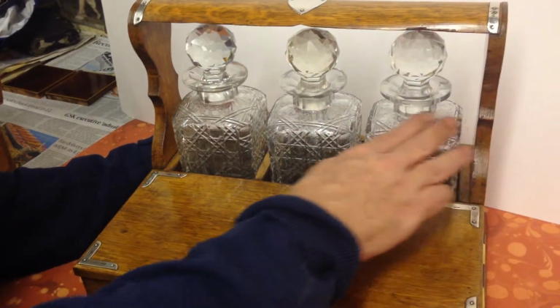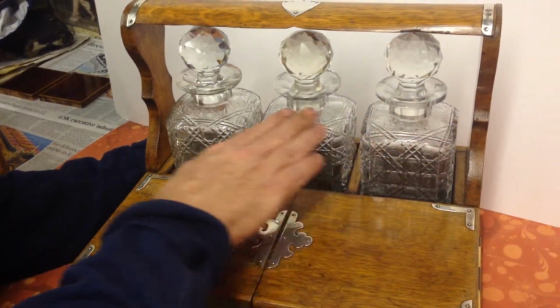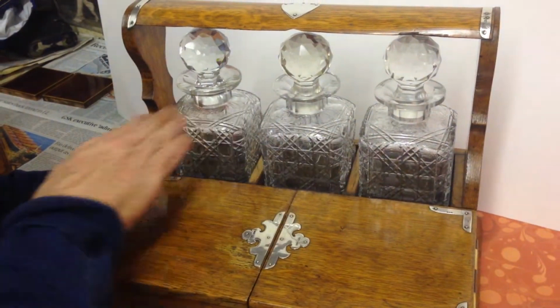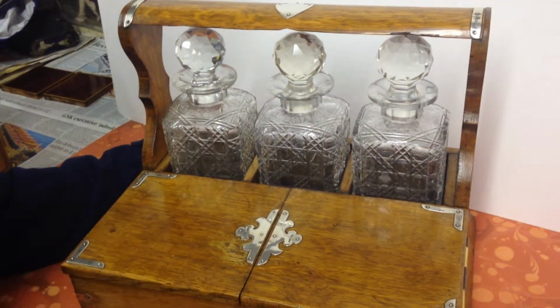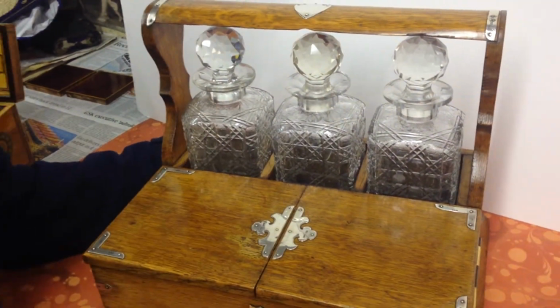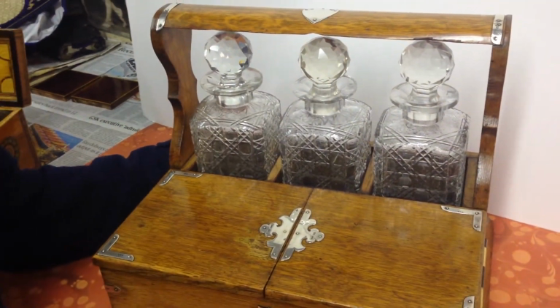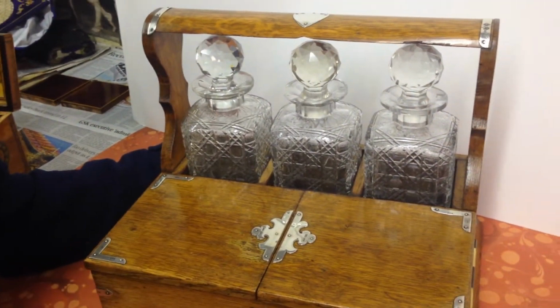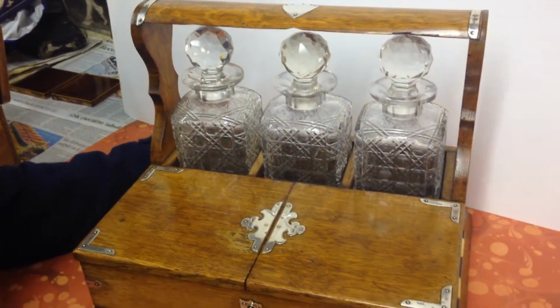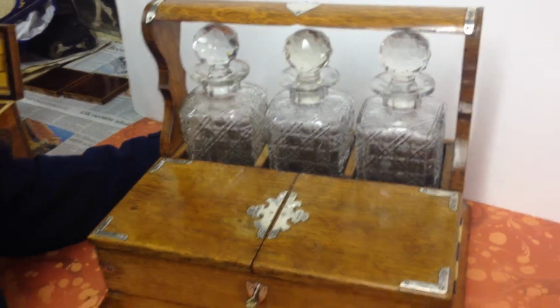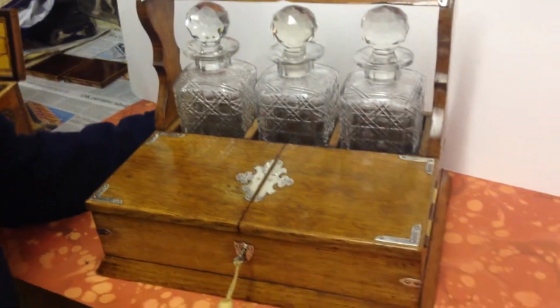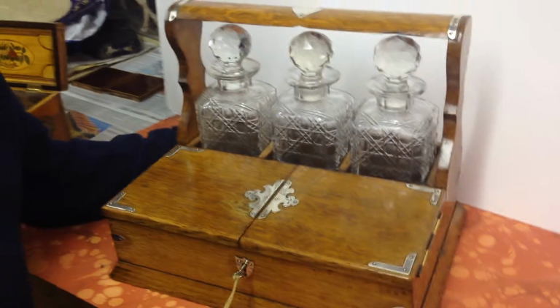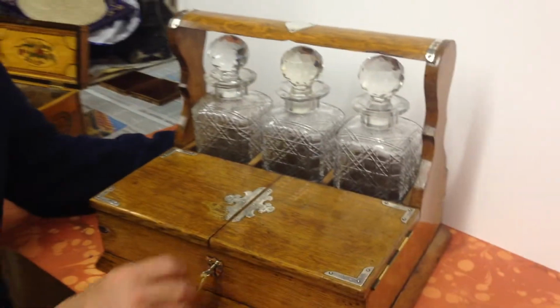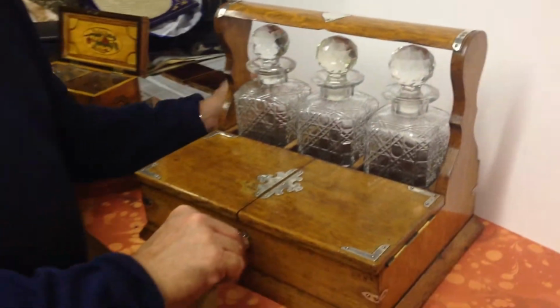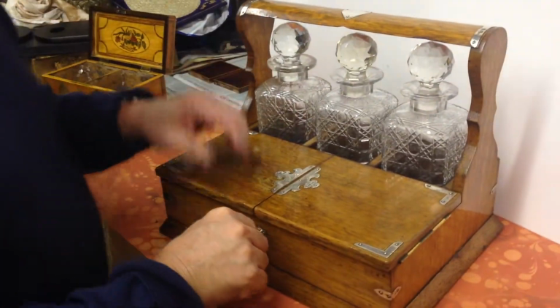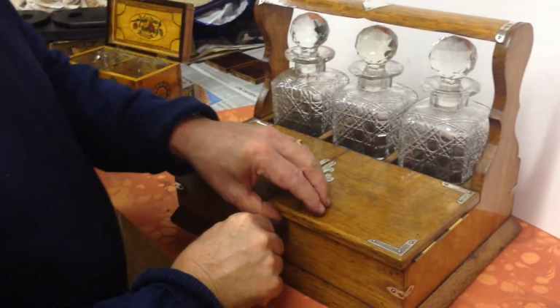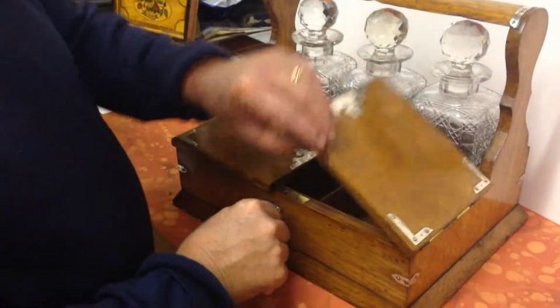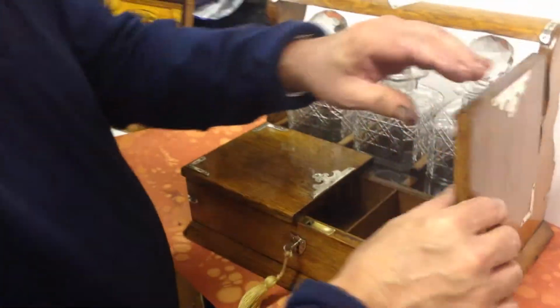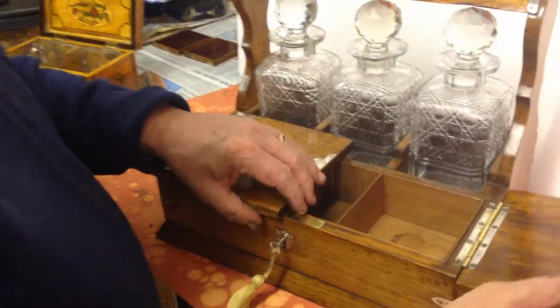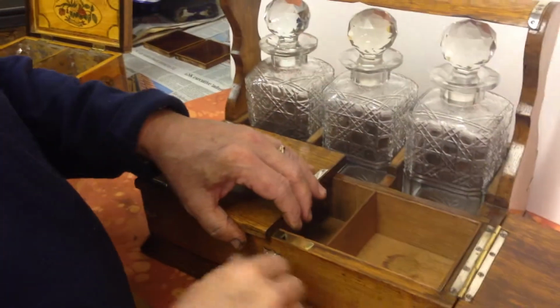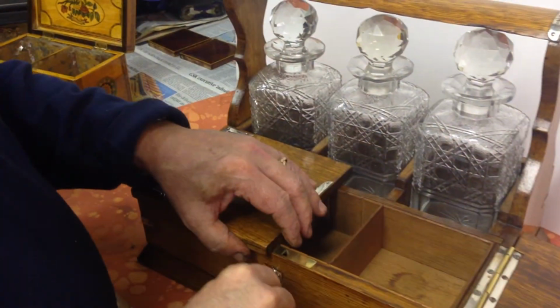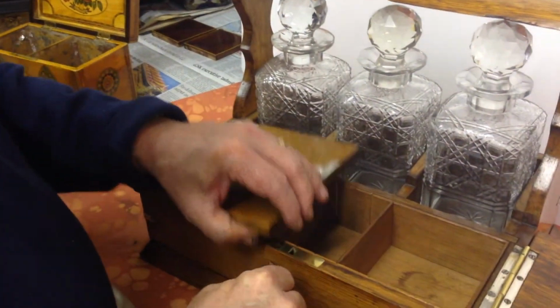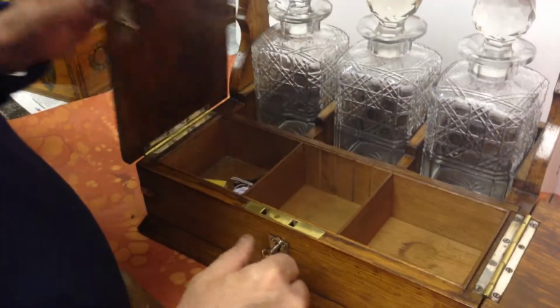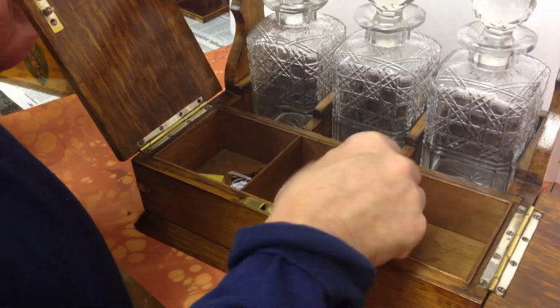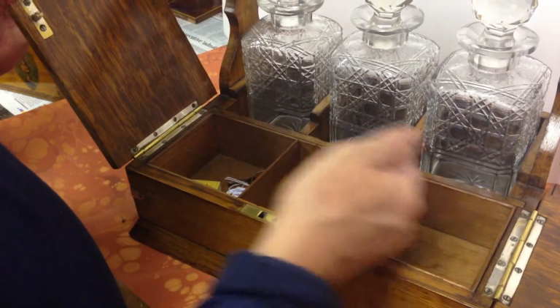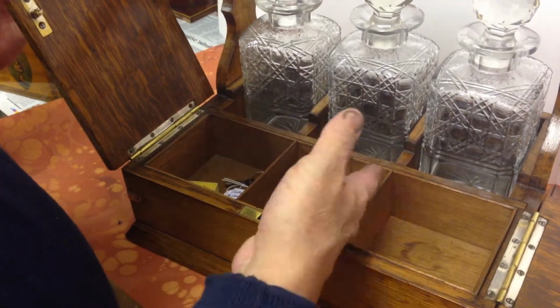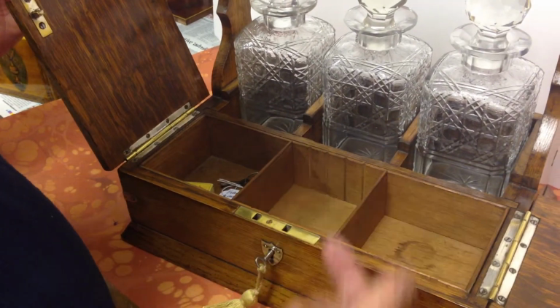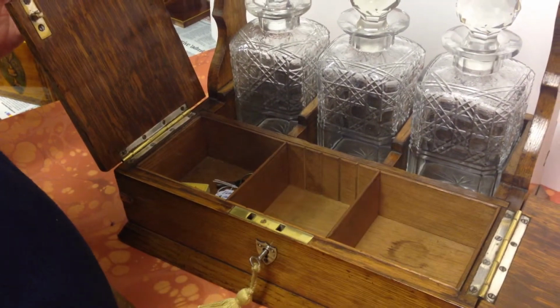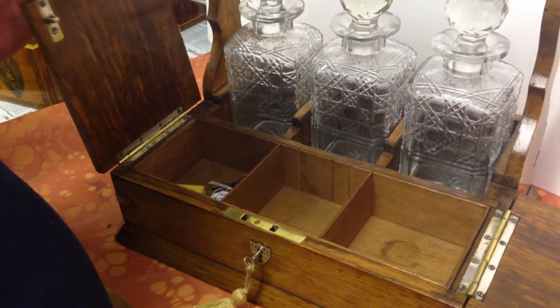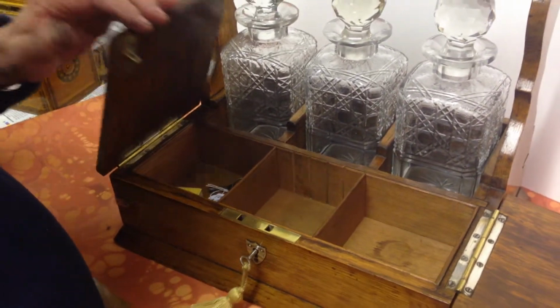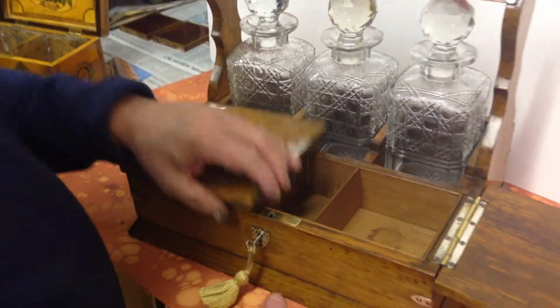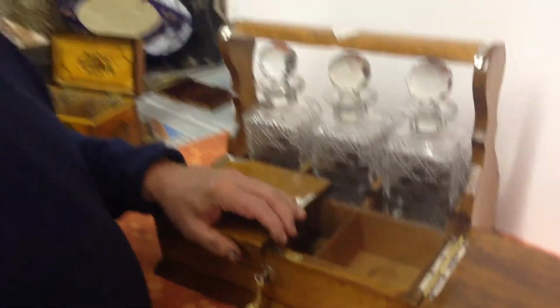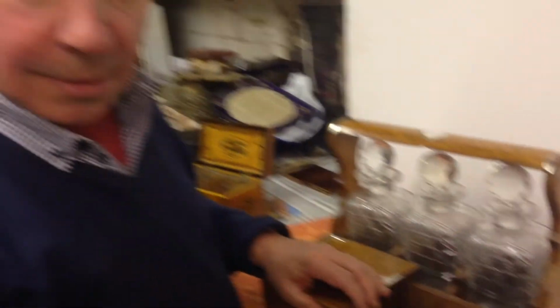Nice condition, original decanters, all beautifully cut, and the cigar box front is all cedar lined. Adjustable front for your size cigars — a lovely box.